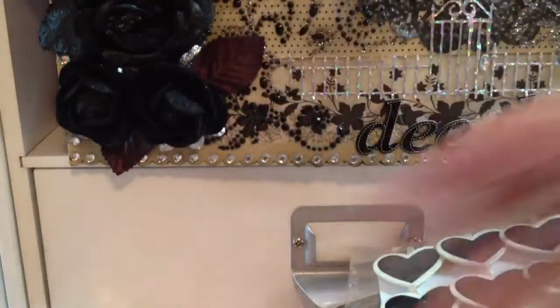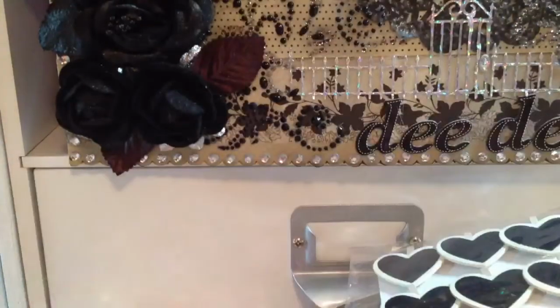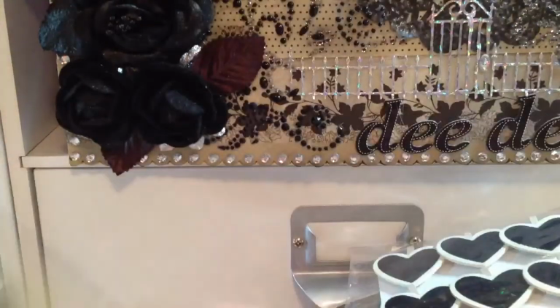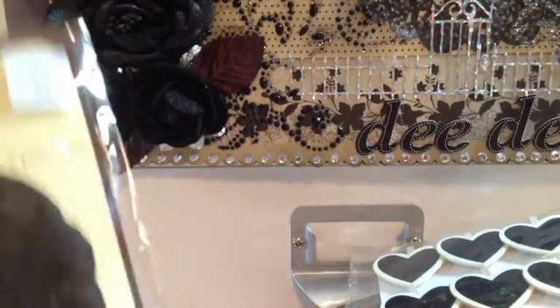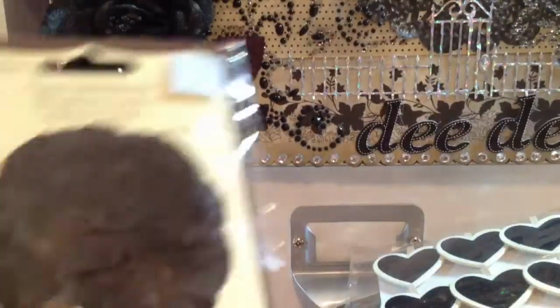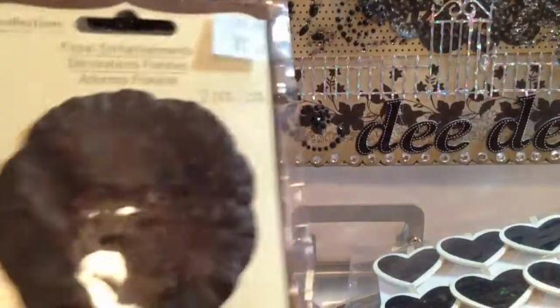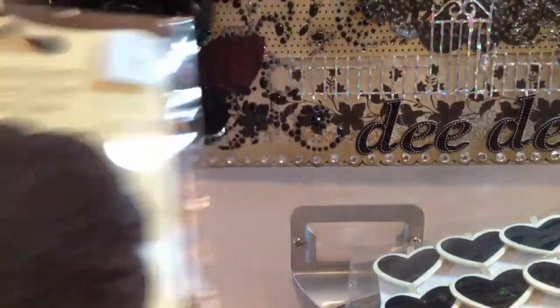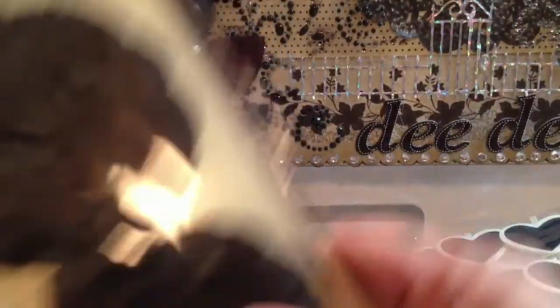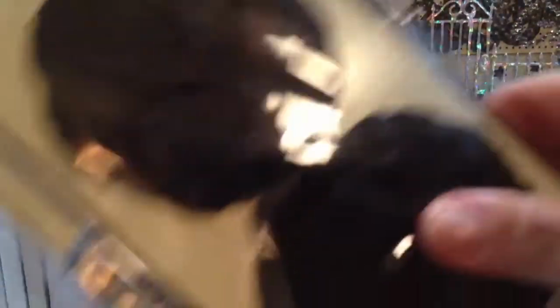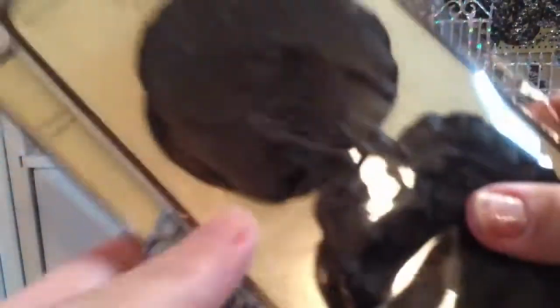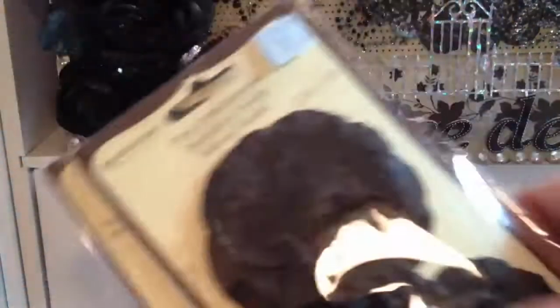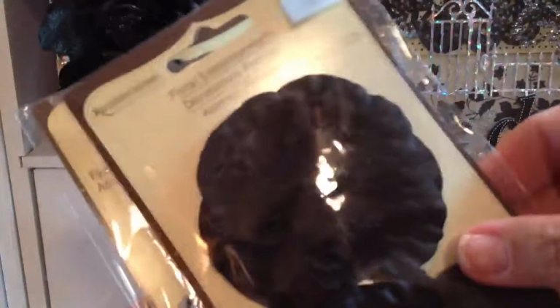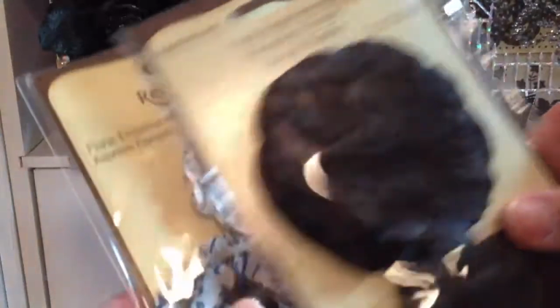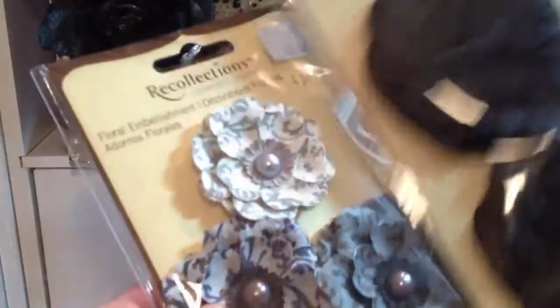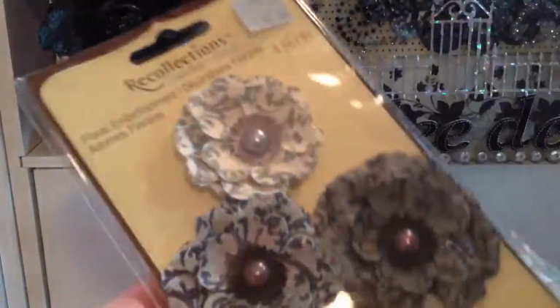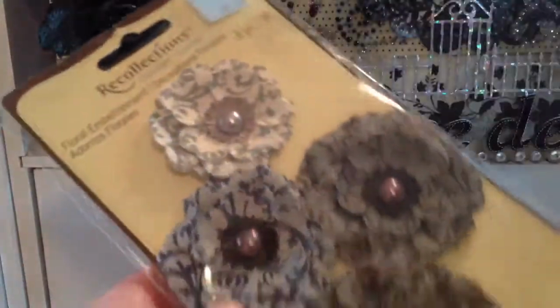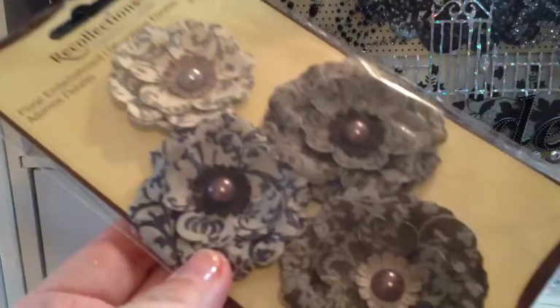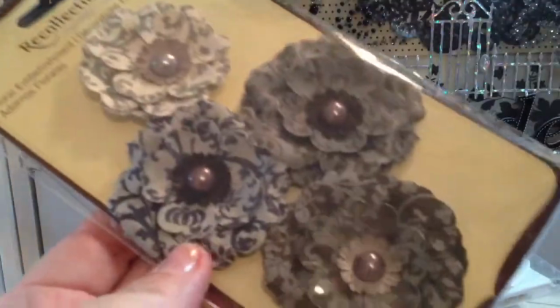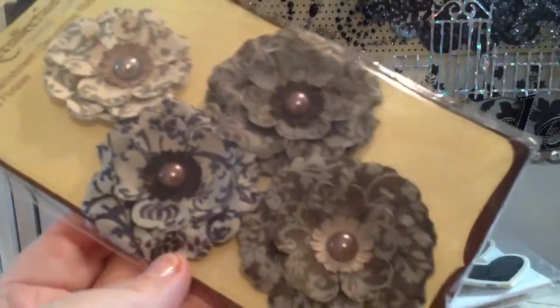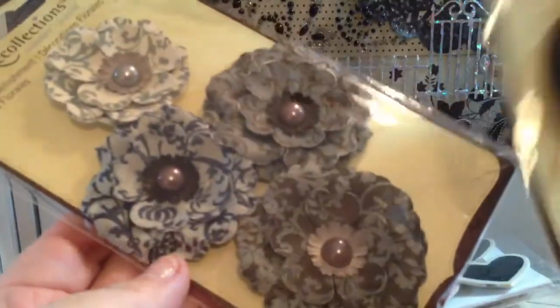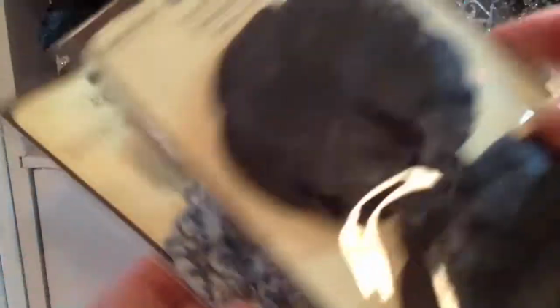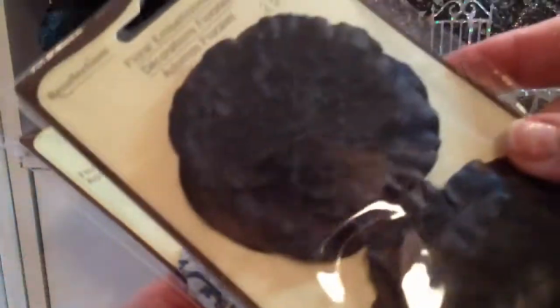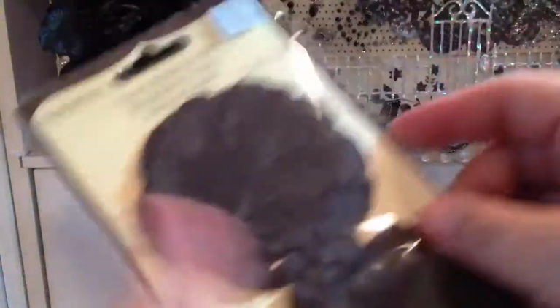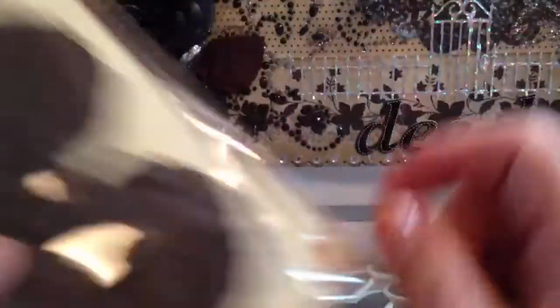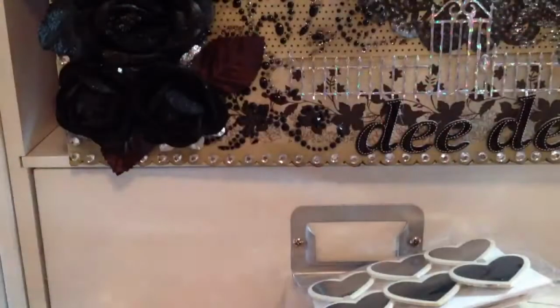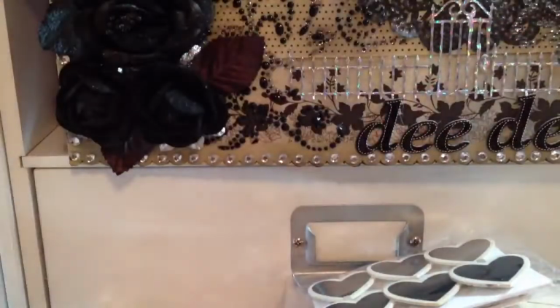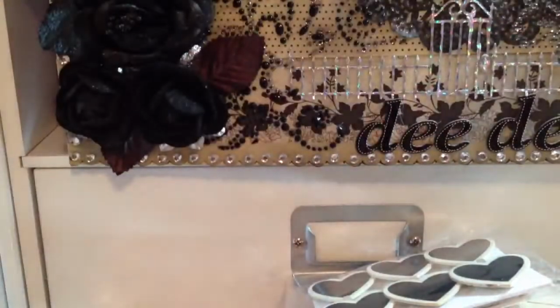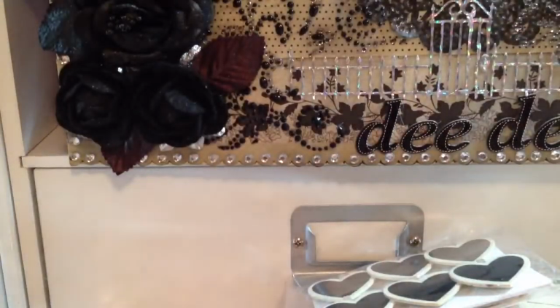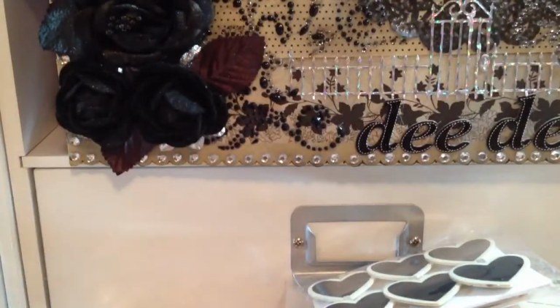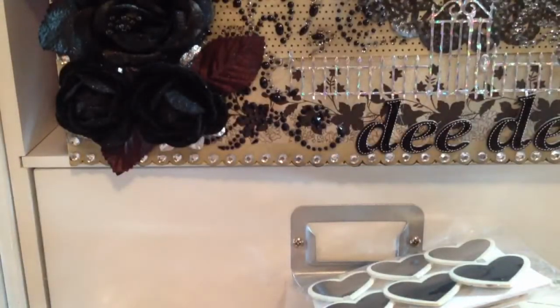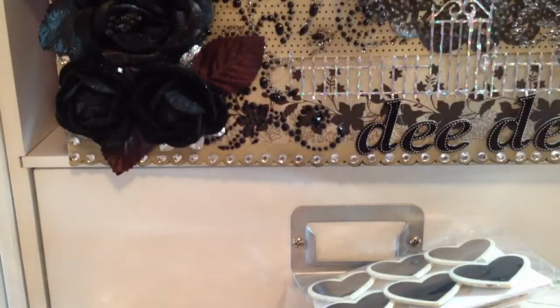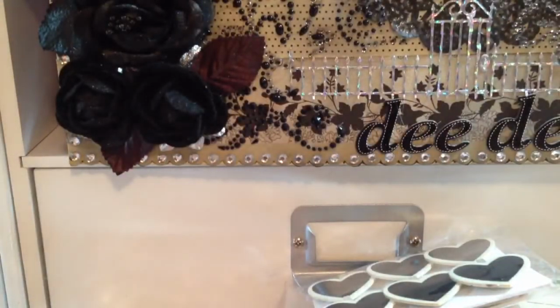And then I found these Recollections flowers, which were $1.50. That's what I picked up at Michaels.